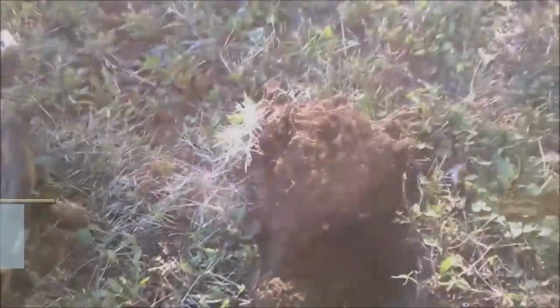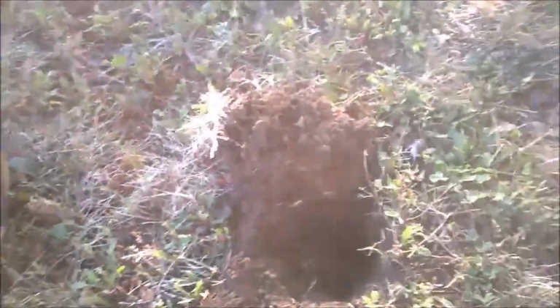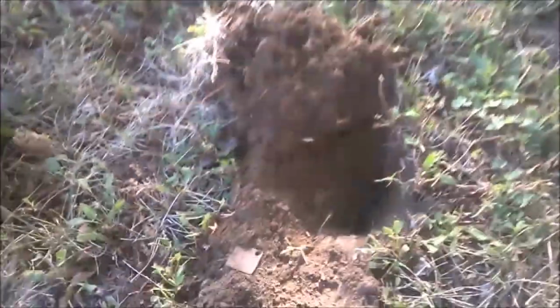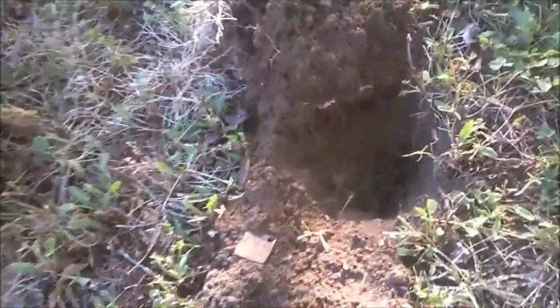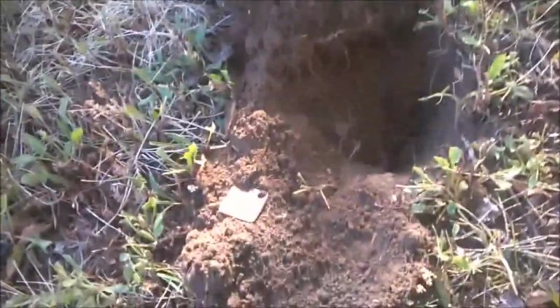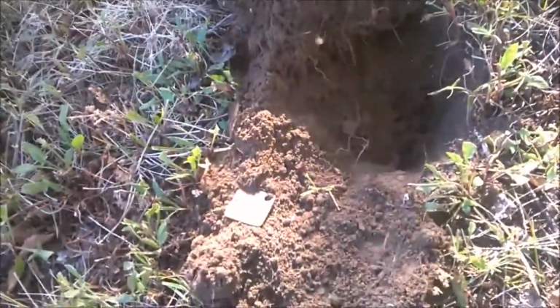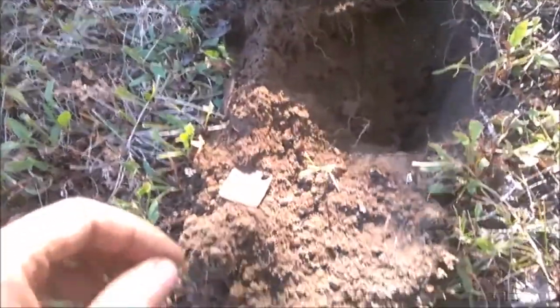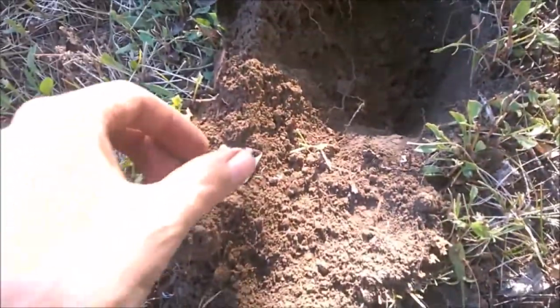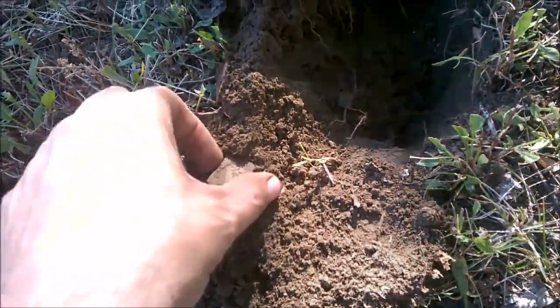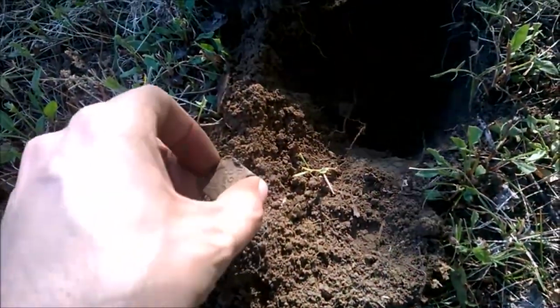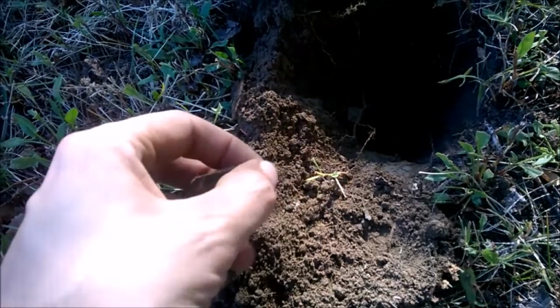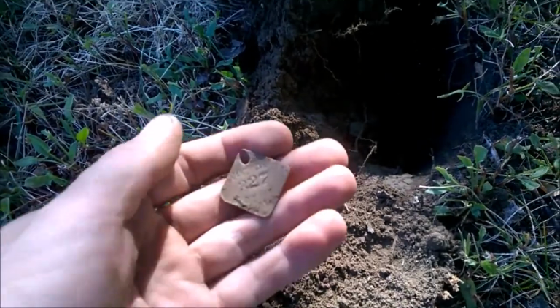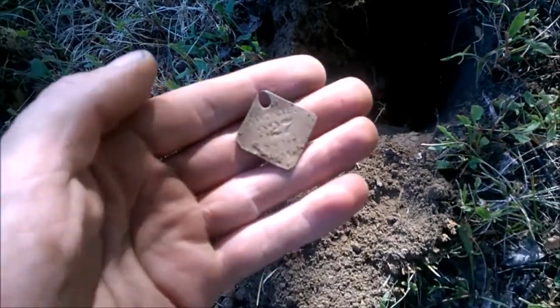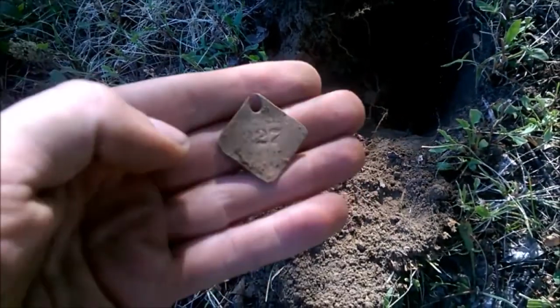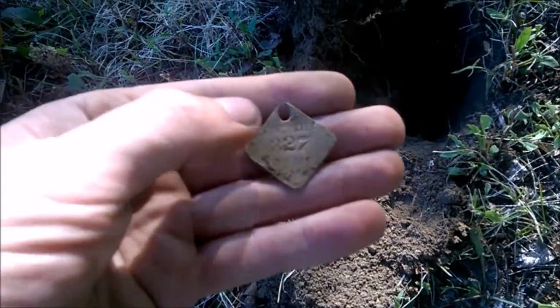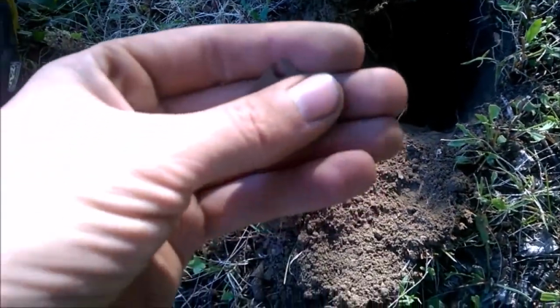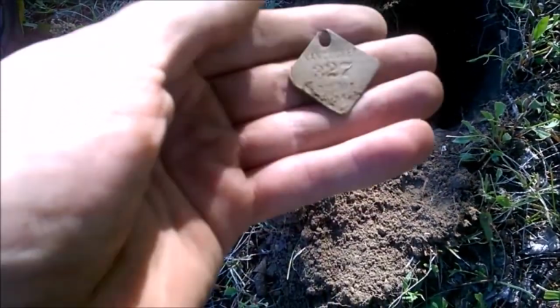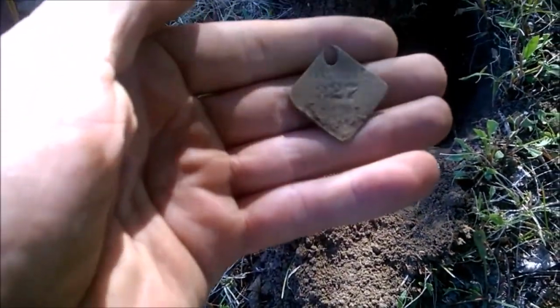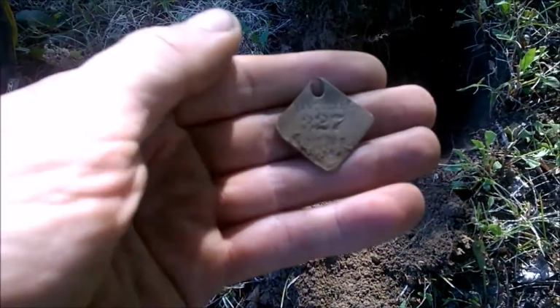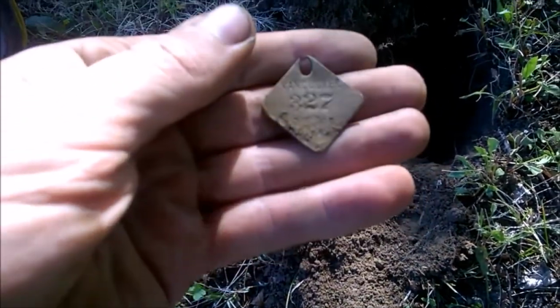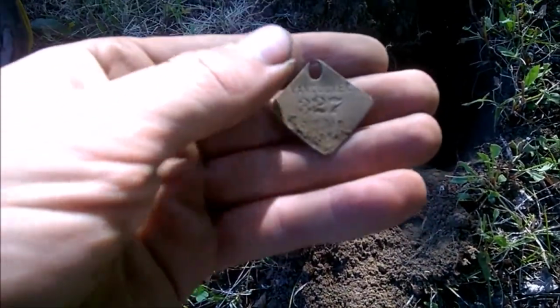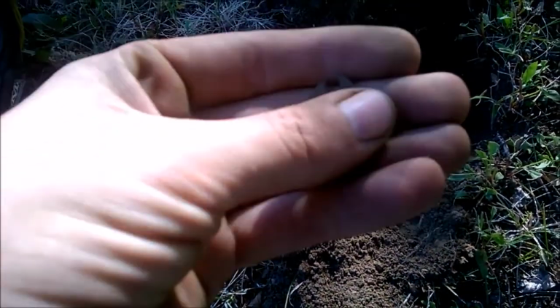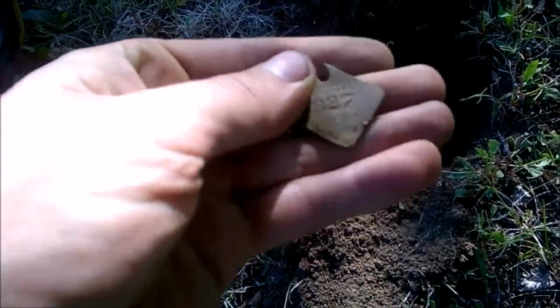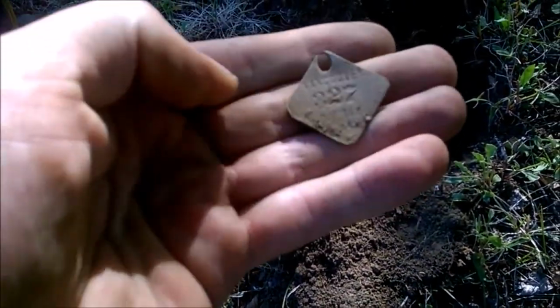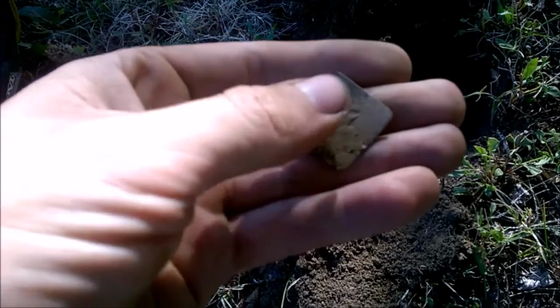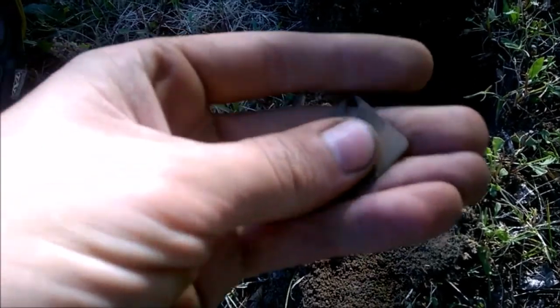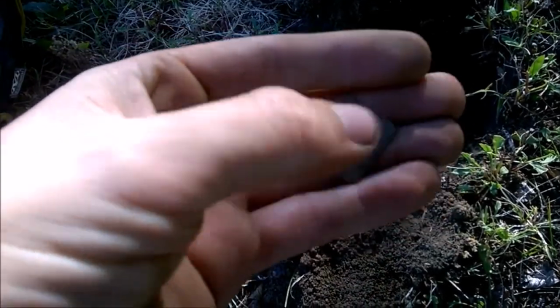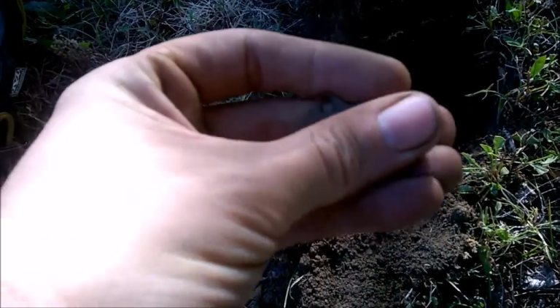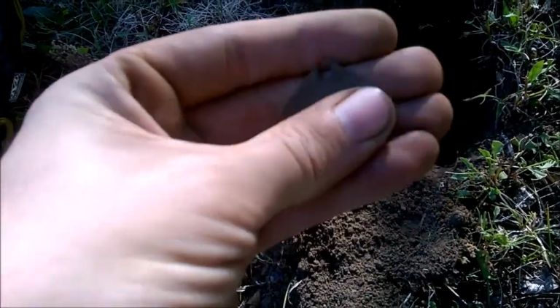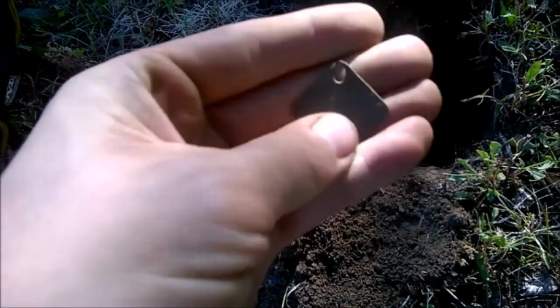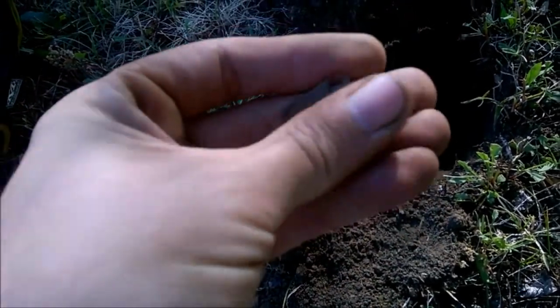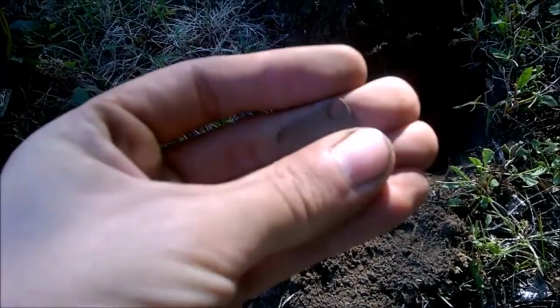I just dug some kind of tag. I'm not really too sure what it is. Hopefully it's a dog tag. It looks really old. It says Vancouver. Probably a dog tag. Let's see how old this sucker is.